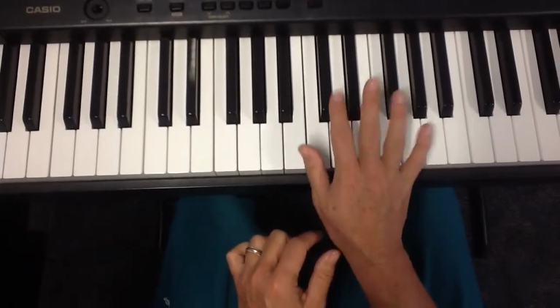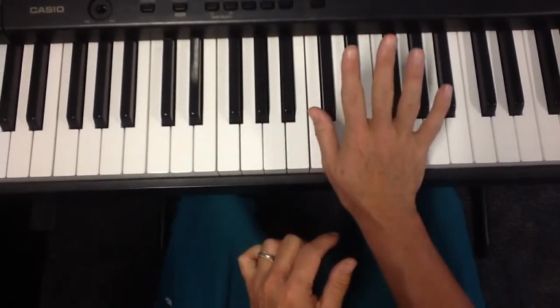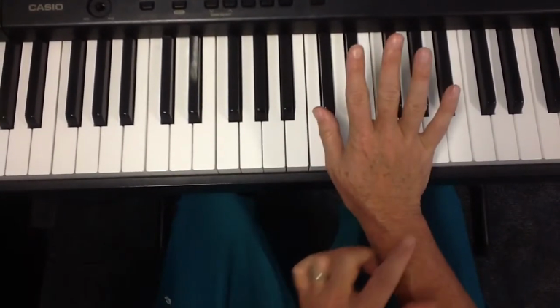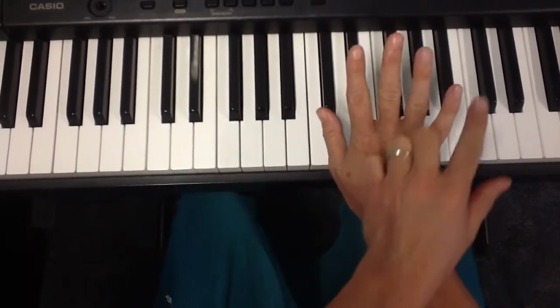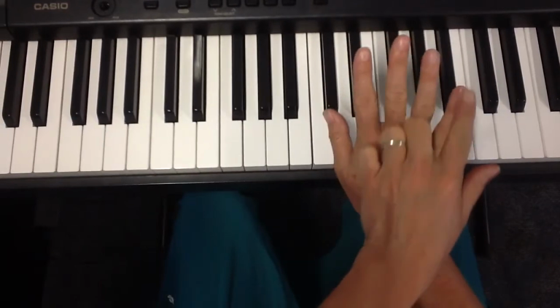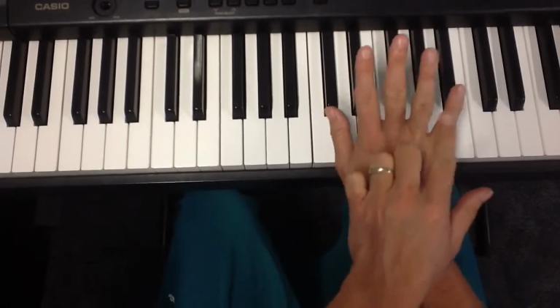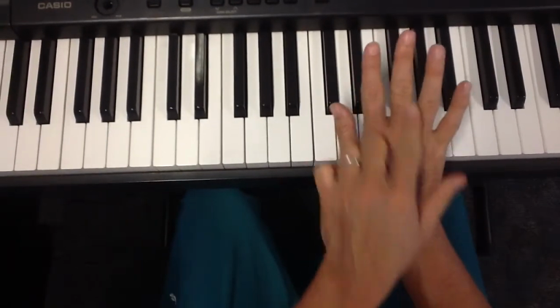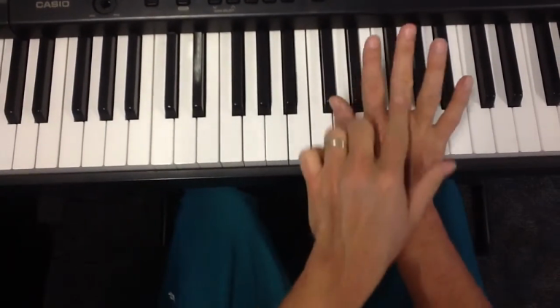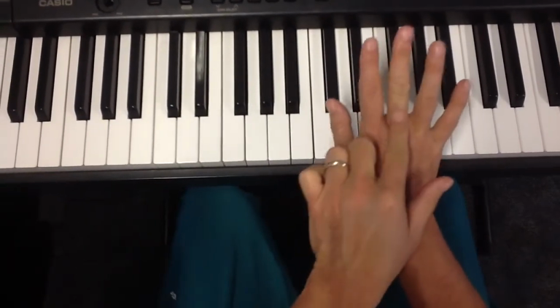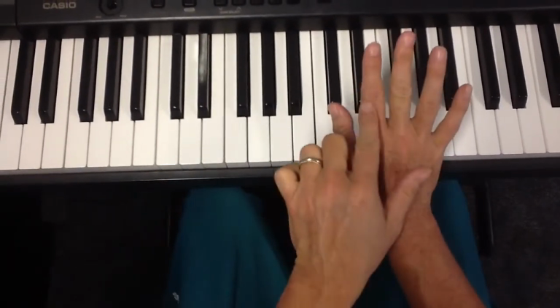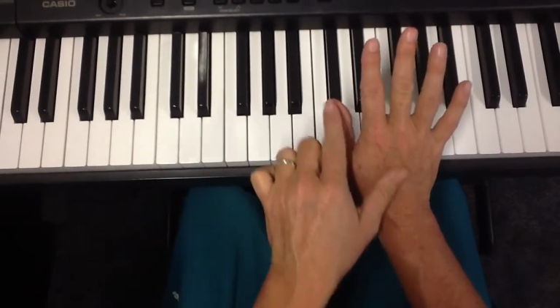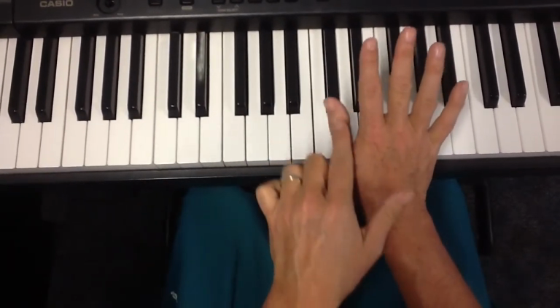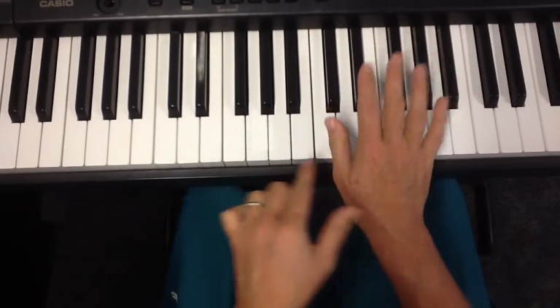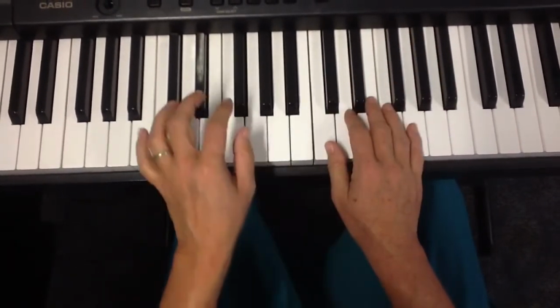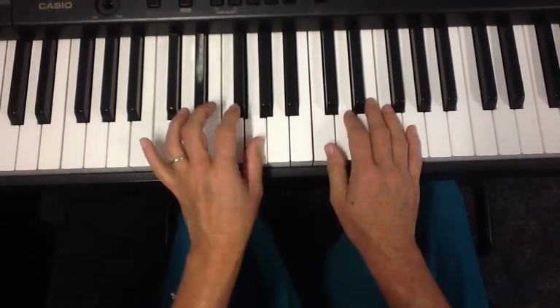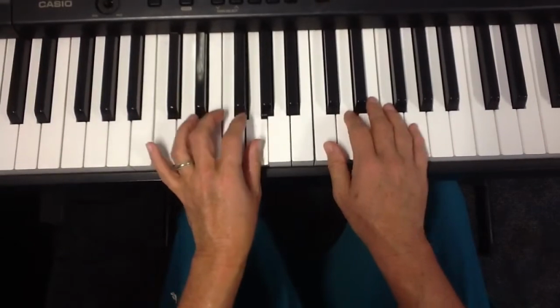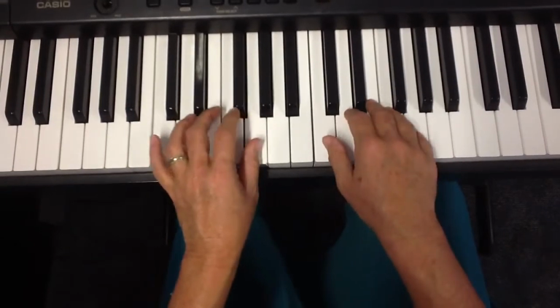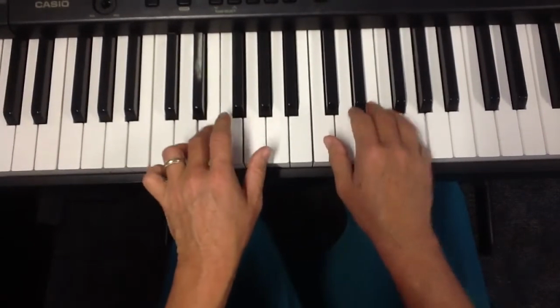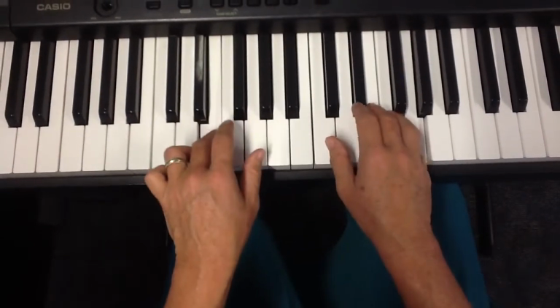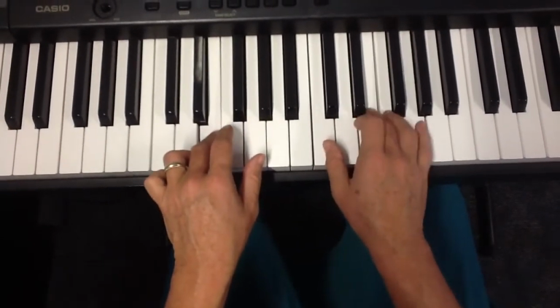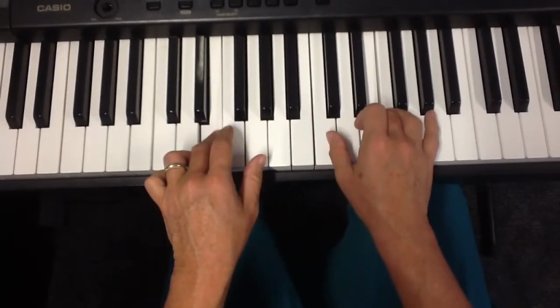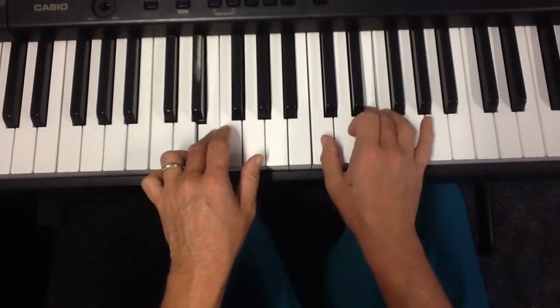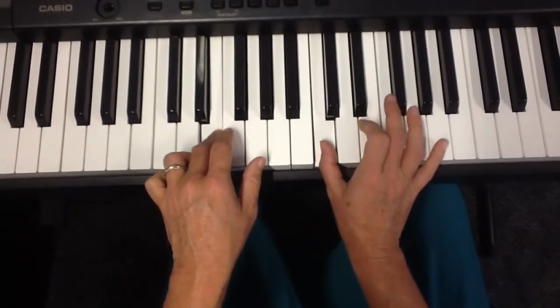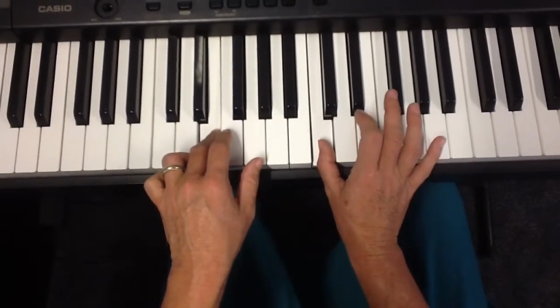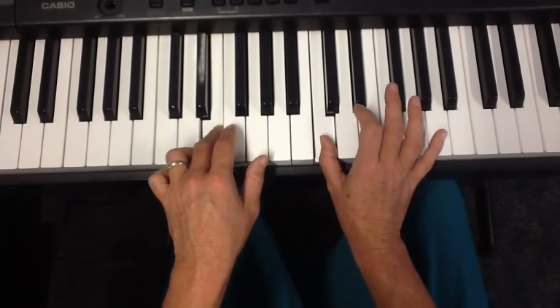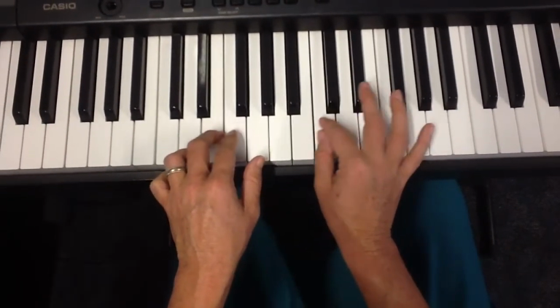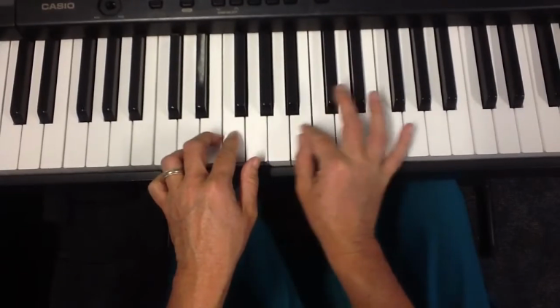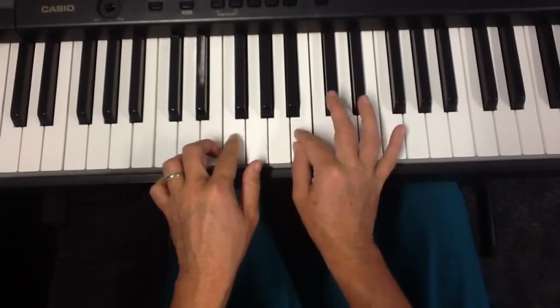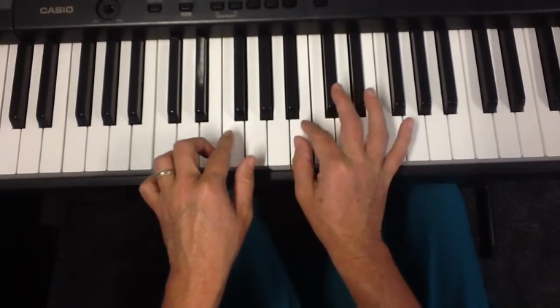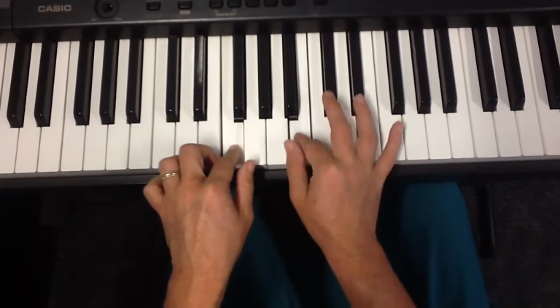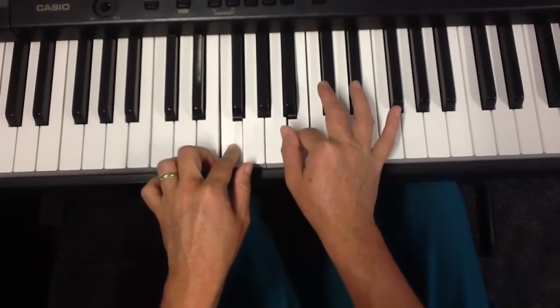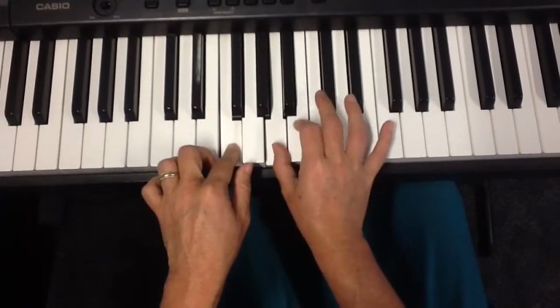It's sort of like a comb shape. You've got this one, then you skip one, then you've got this one, then you skip one, and then you play that one. Happy birthday dear. And then you just play the two notes below that. All in.